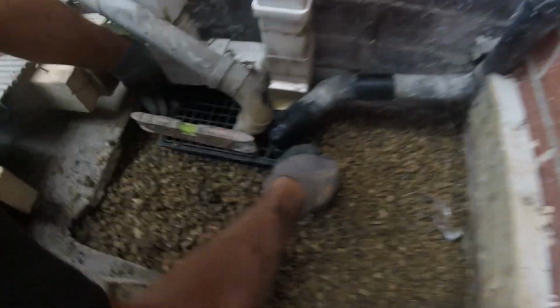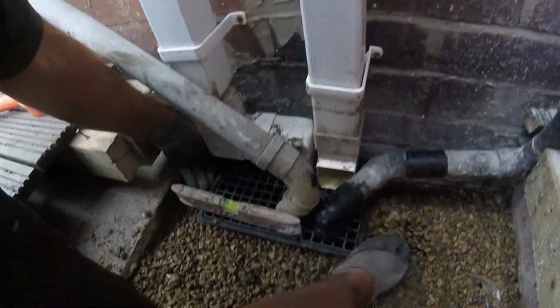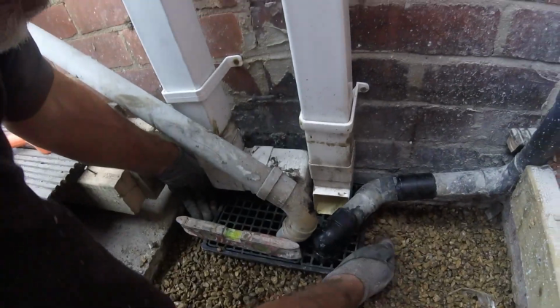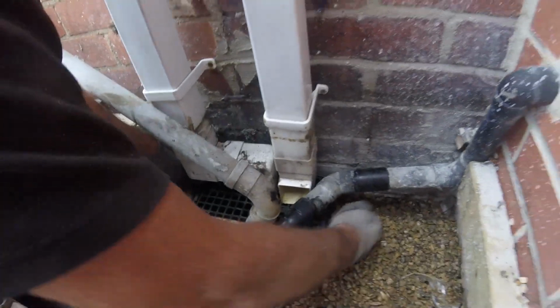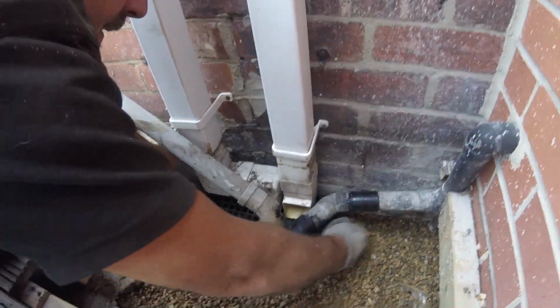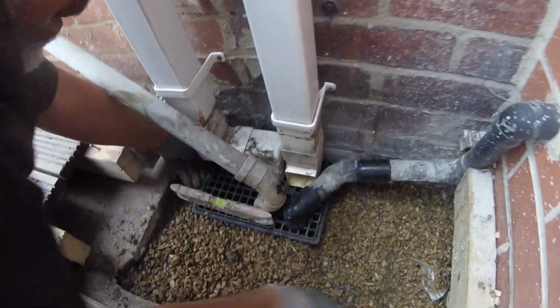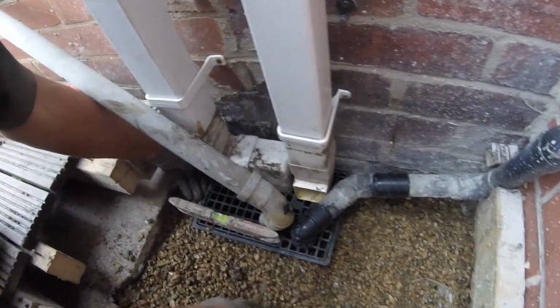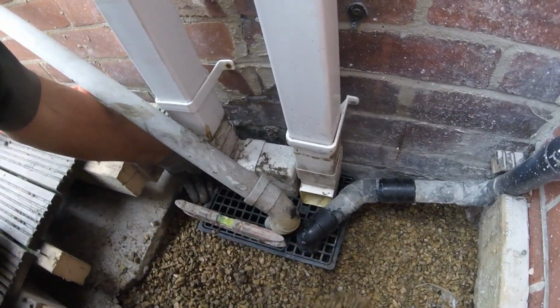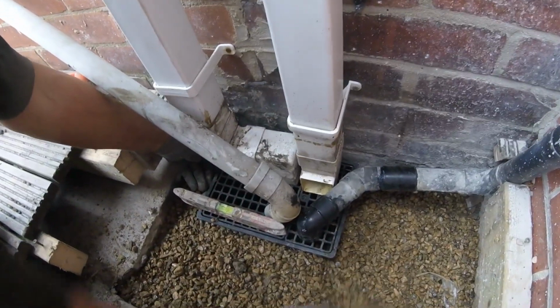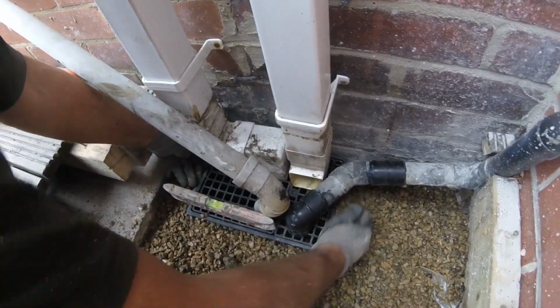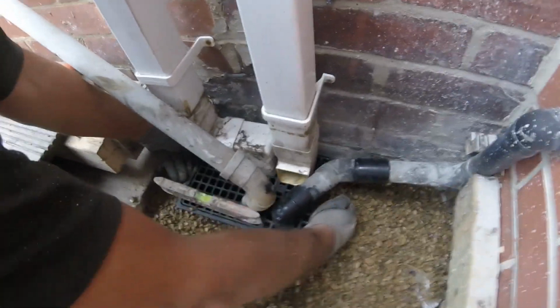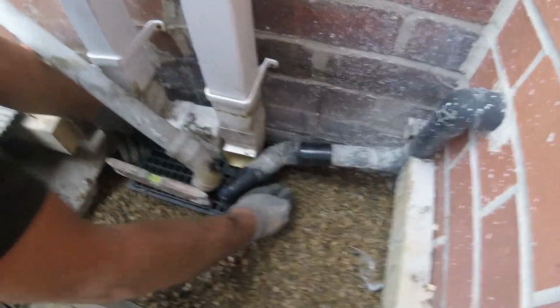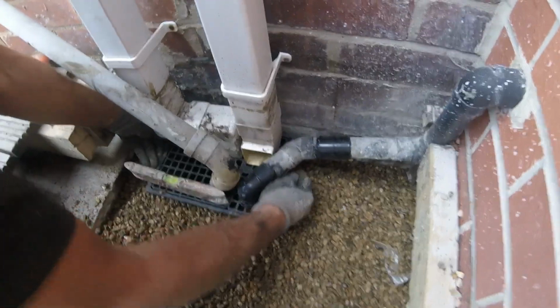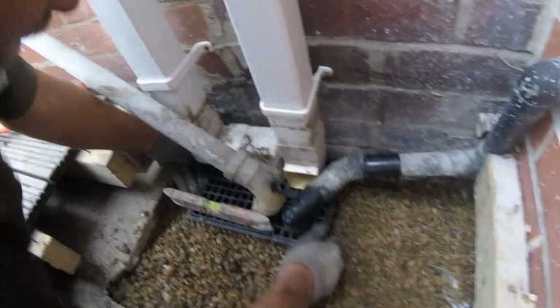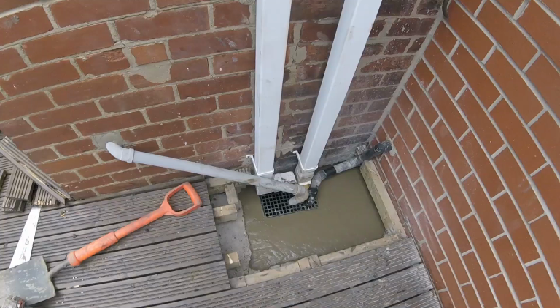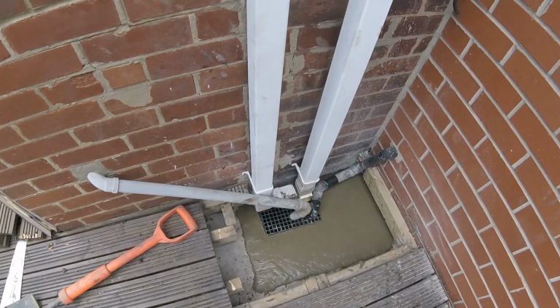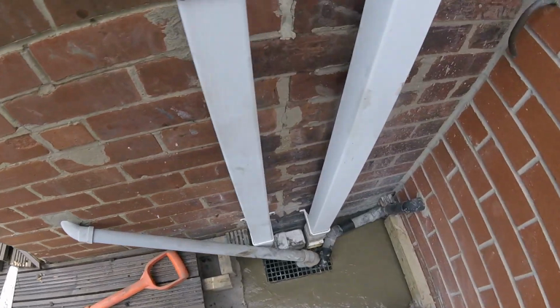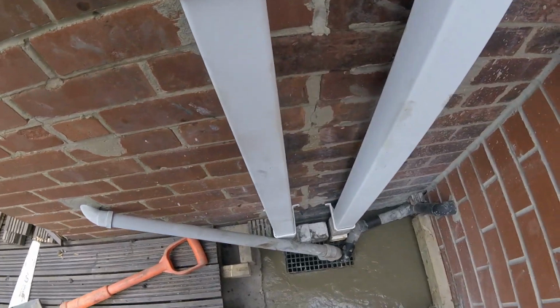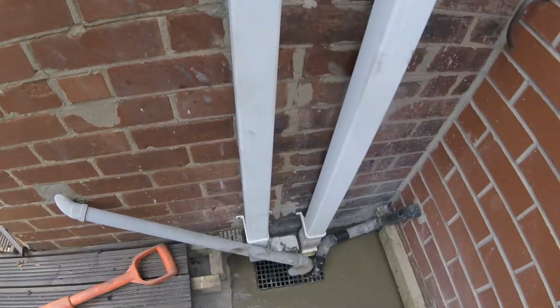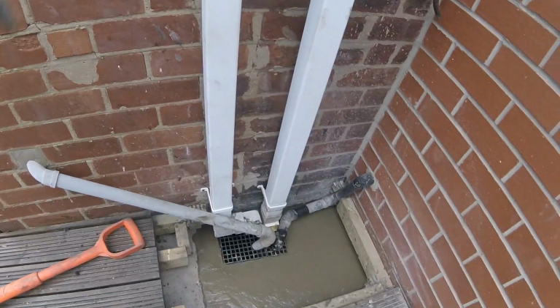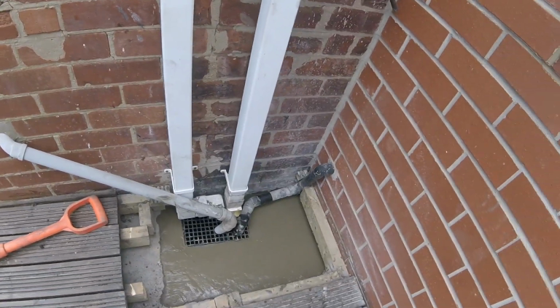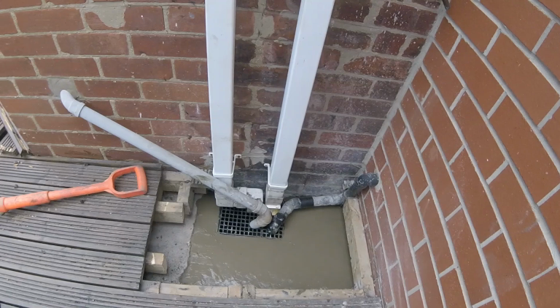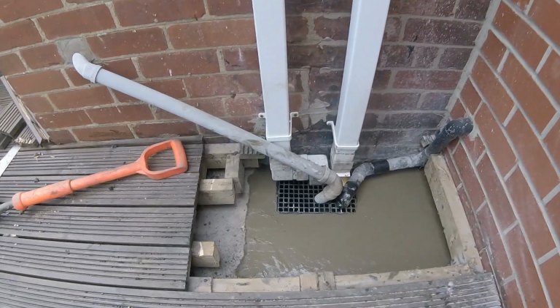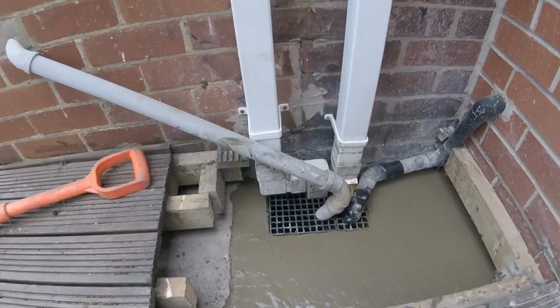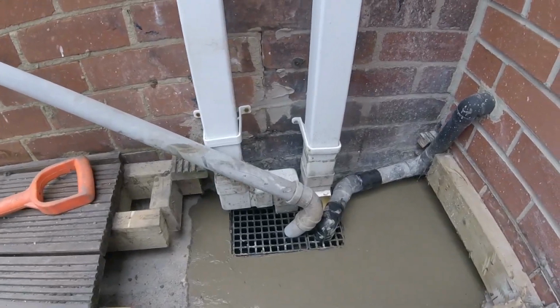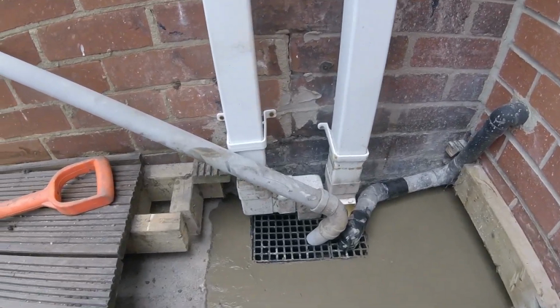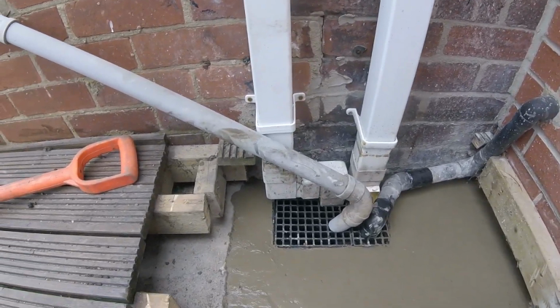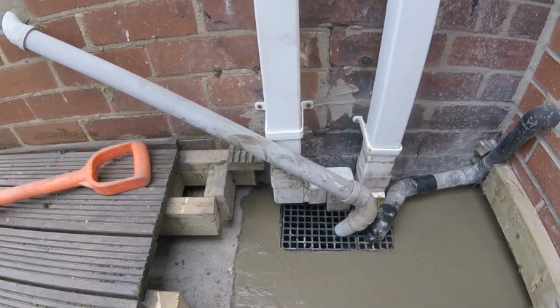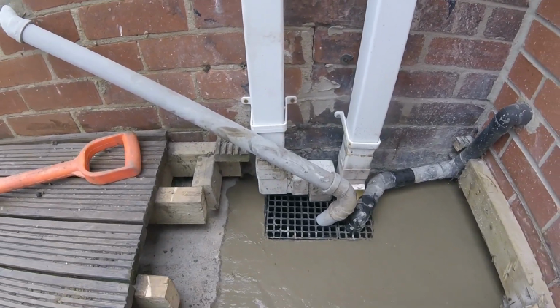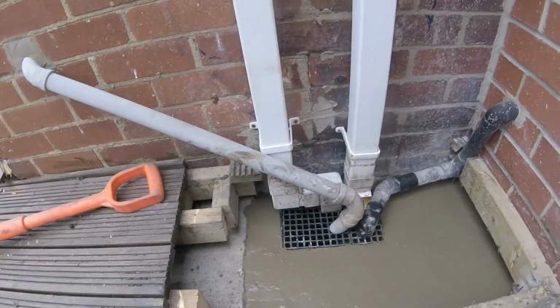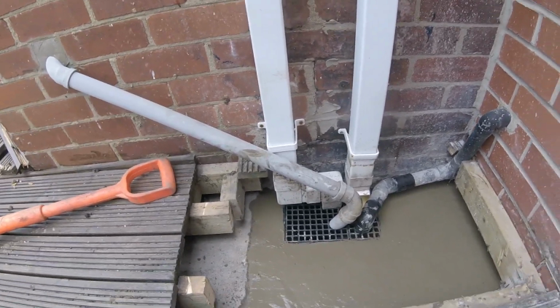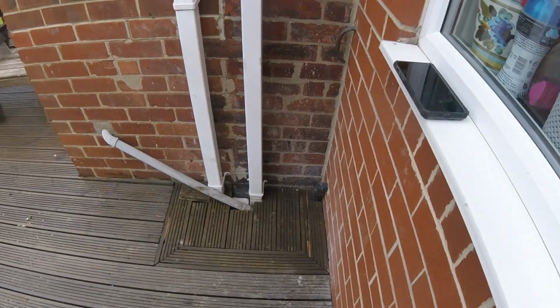We've got it nicely set. Nice job. No more leaks there. Good job.